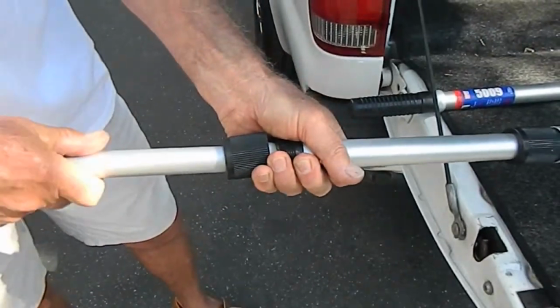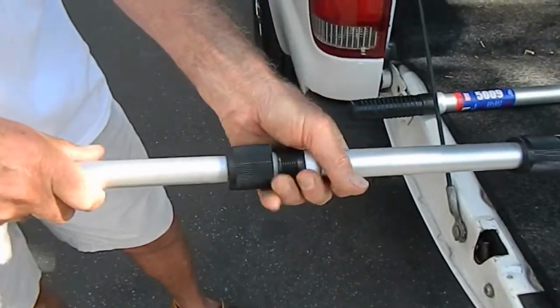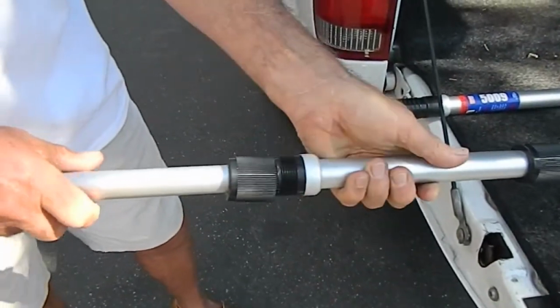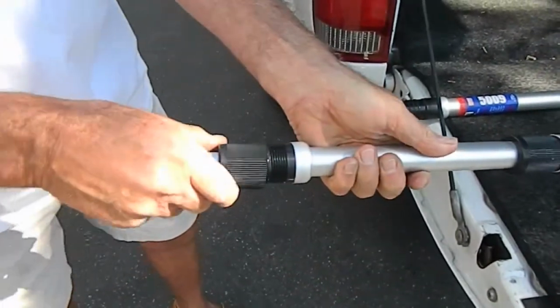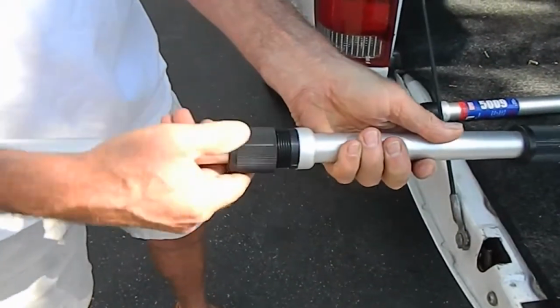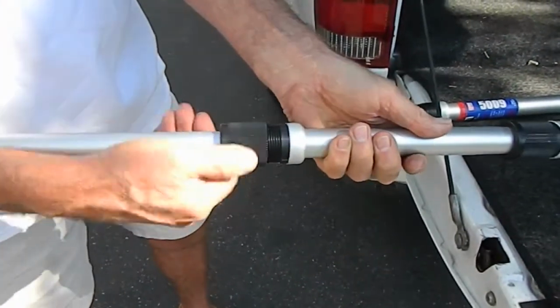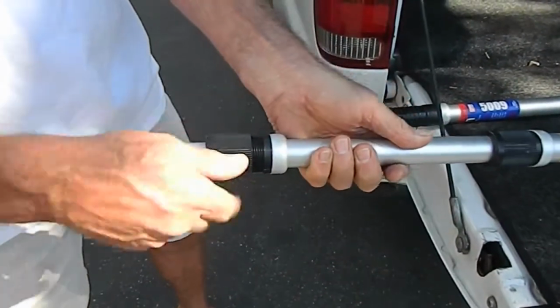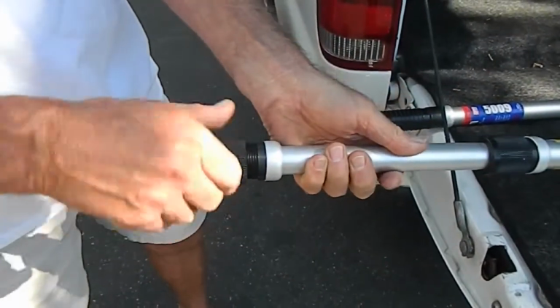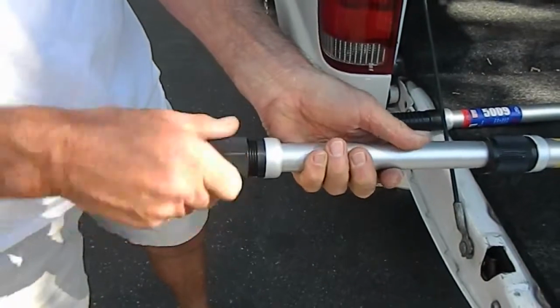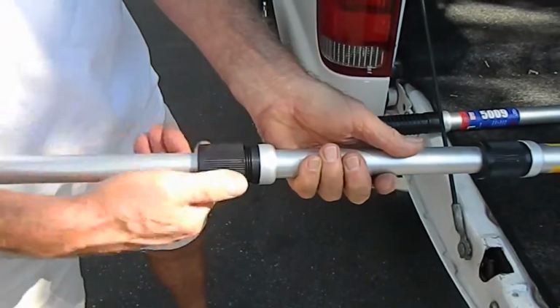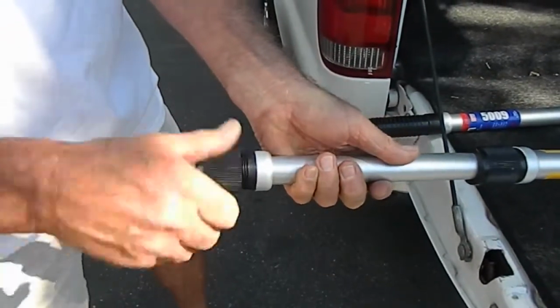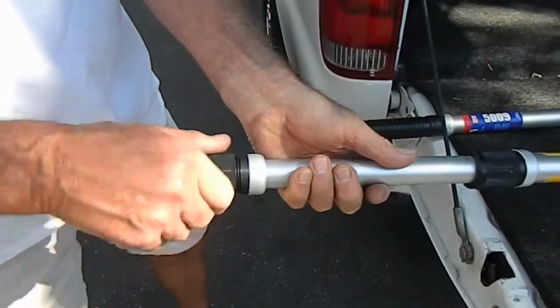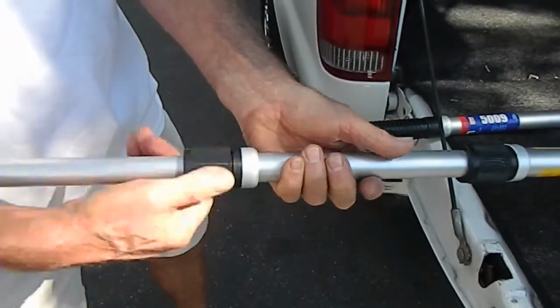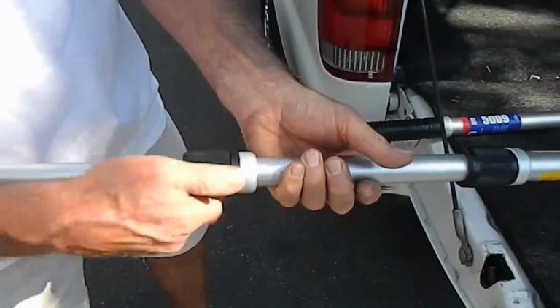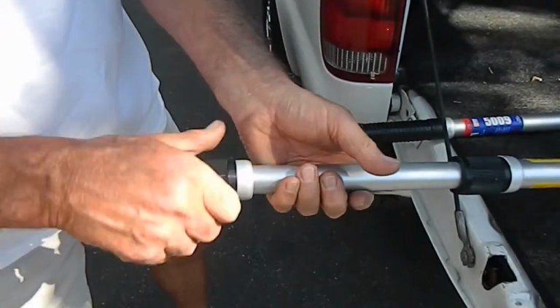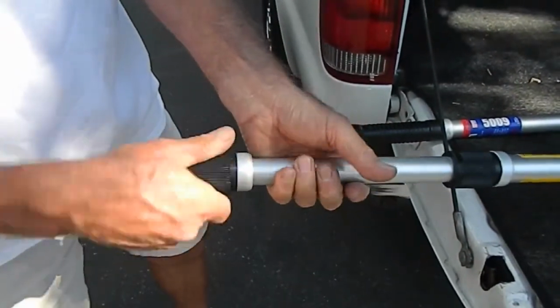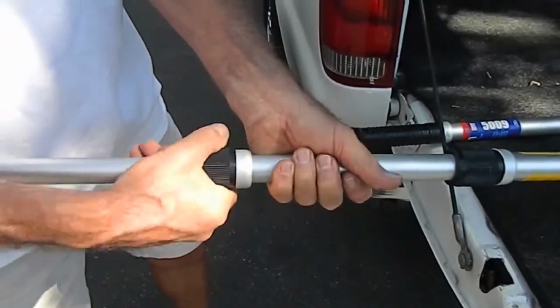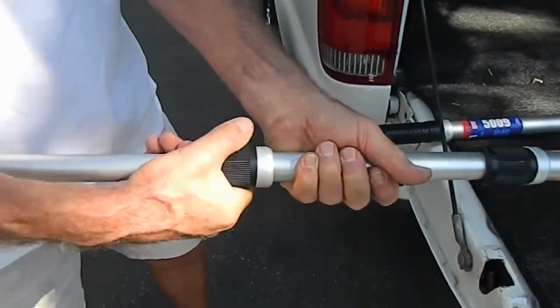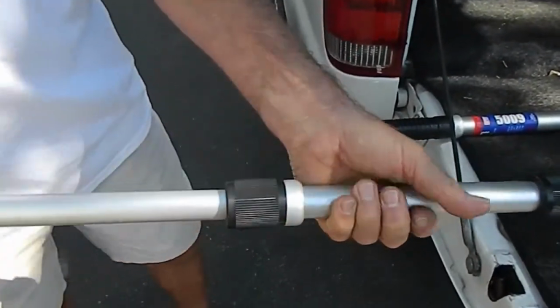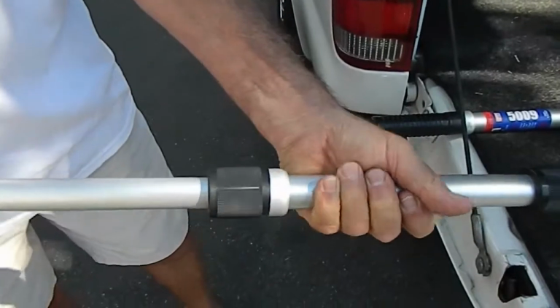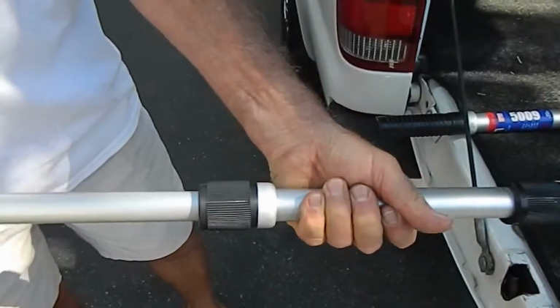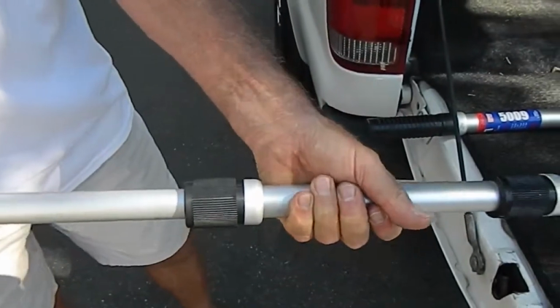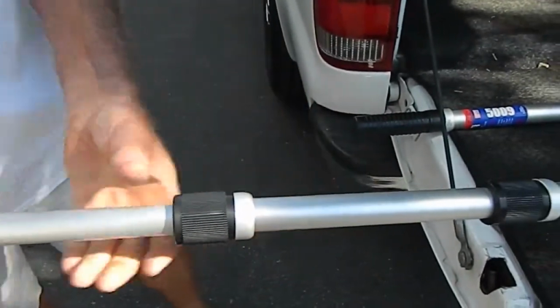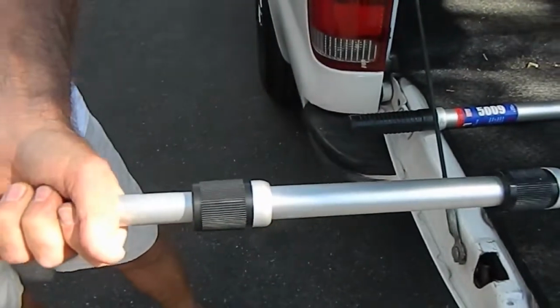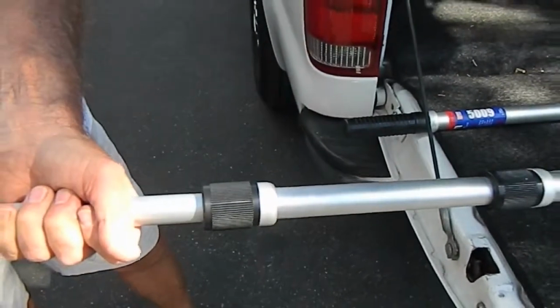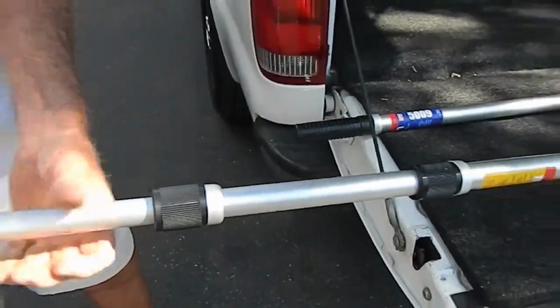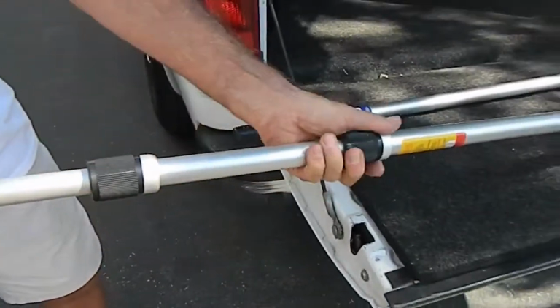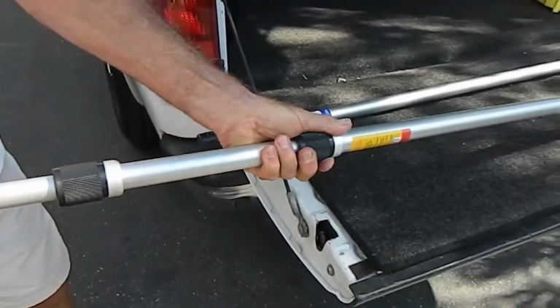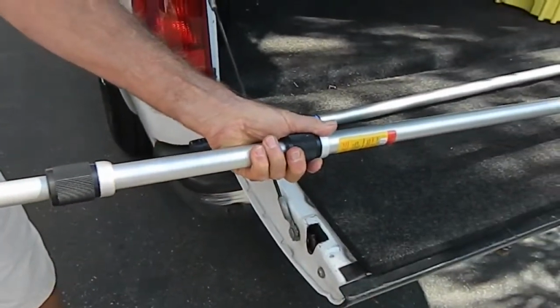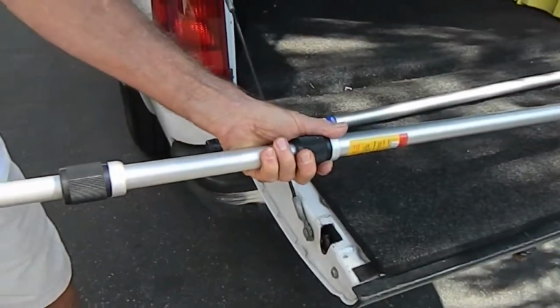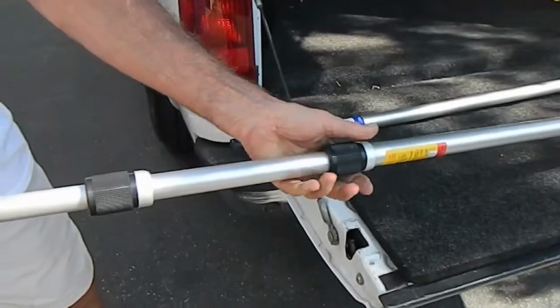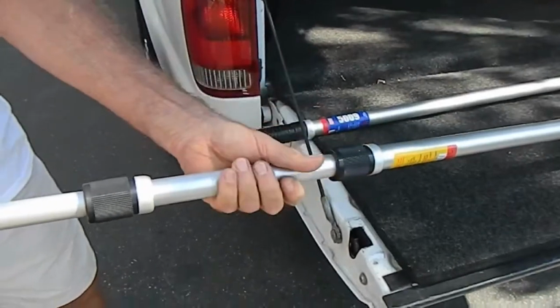You're getting a lock position on both internal and external by tightening the outside lock assembly. This applies to either section — the smaller section or the larger section. They're both exactly the same.